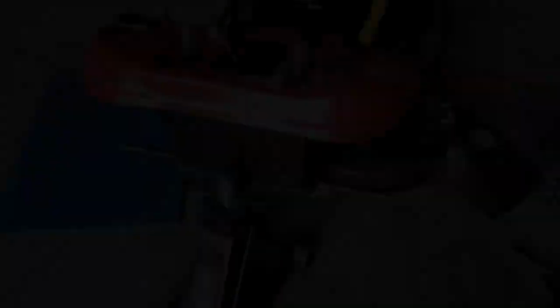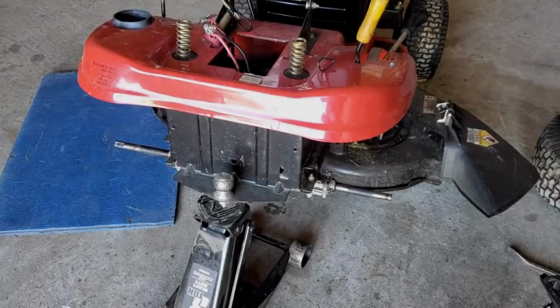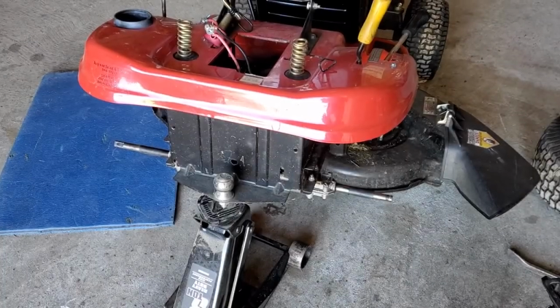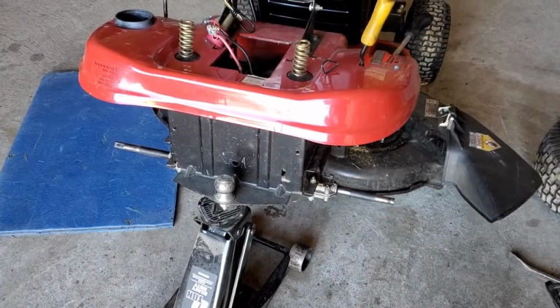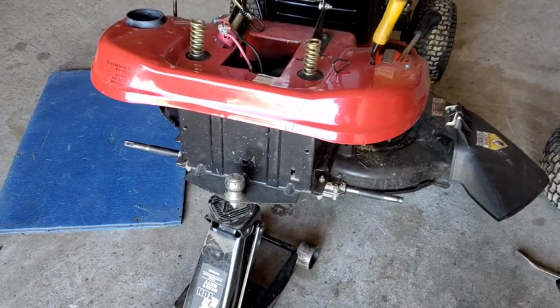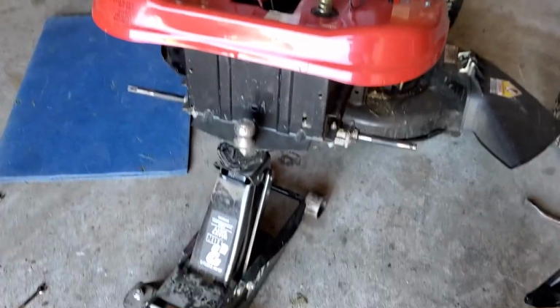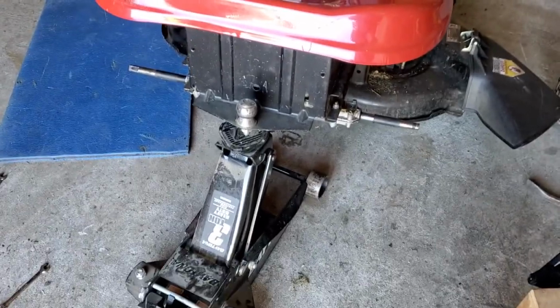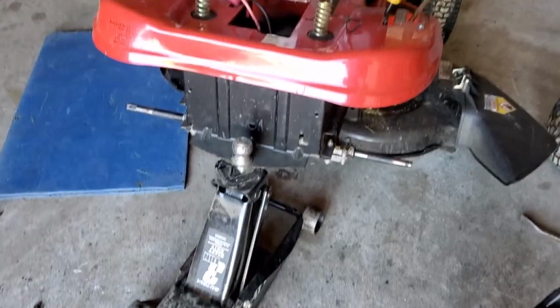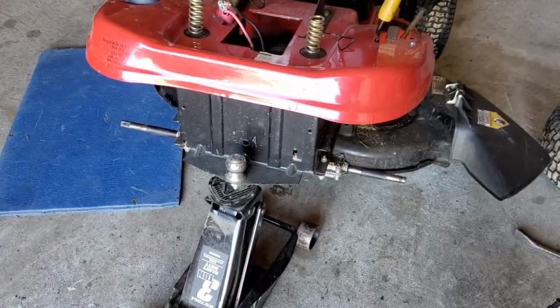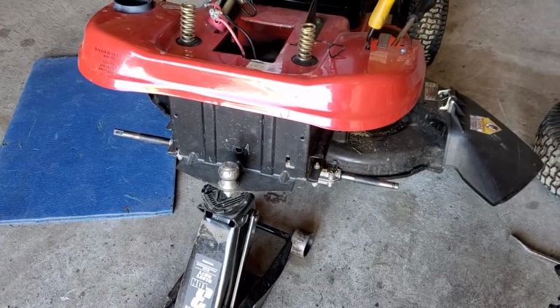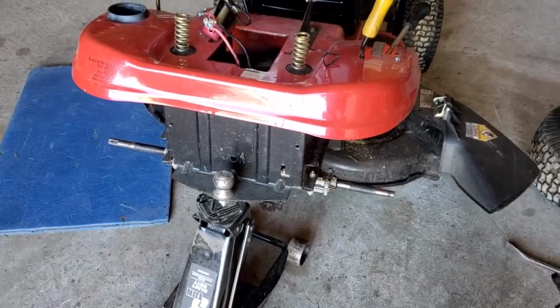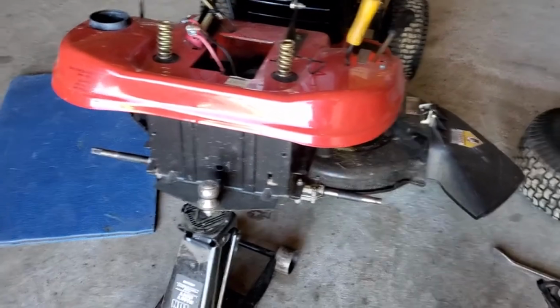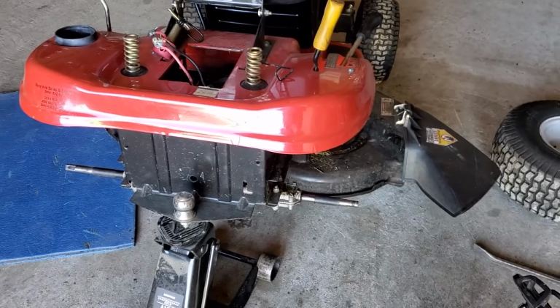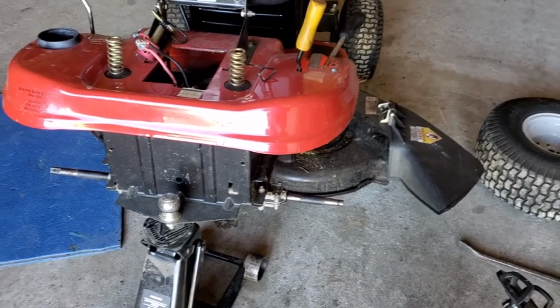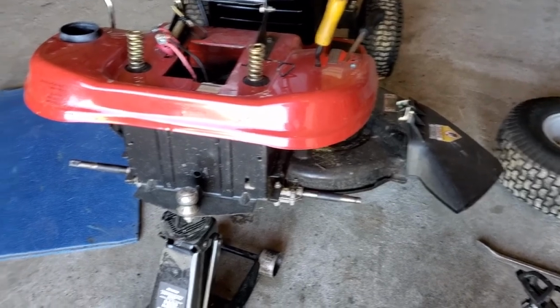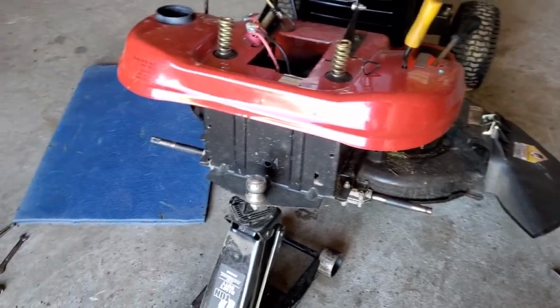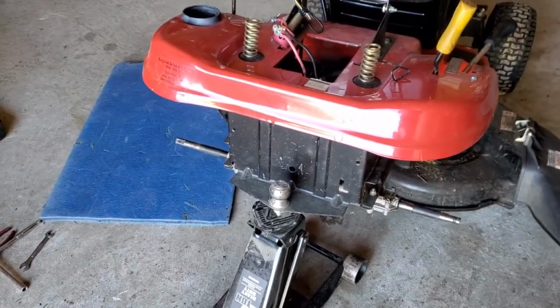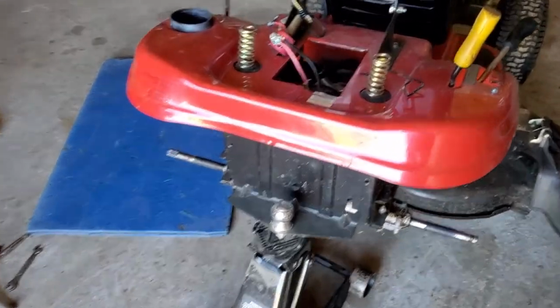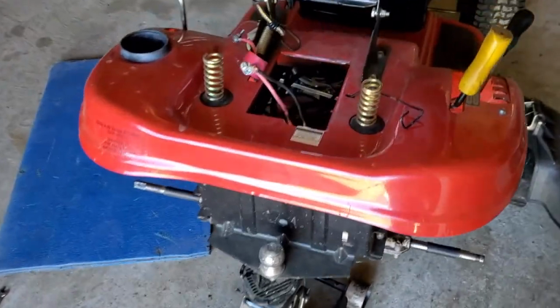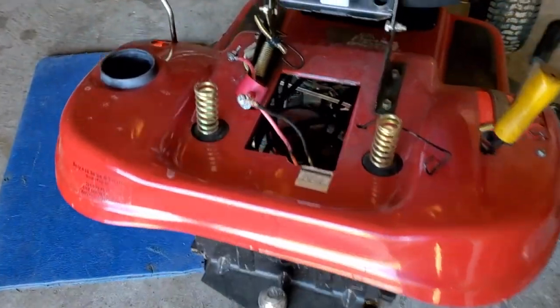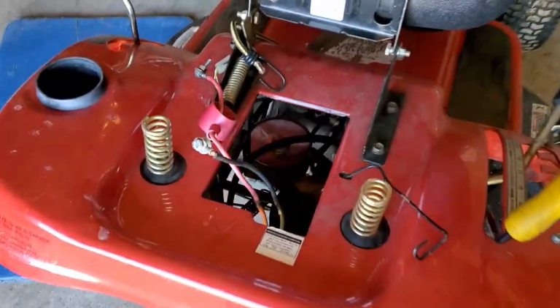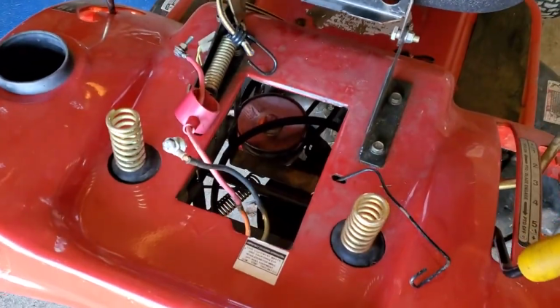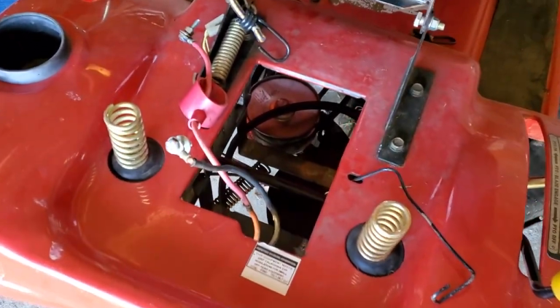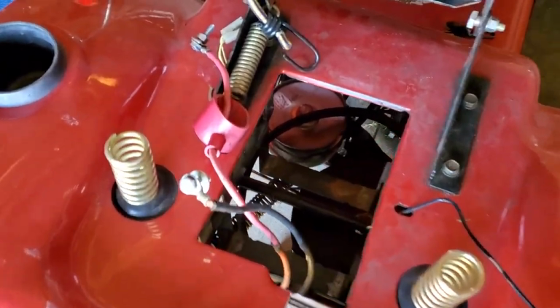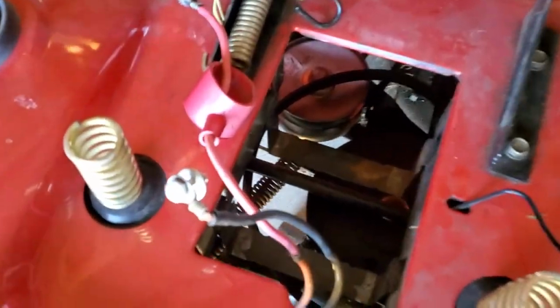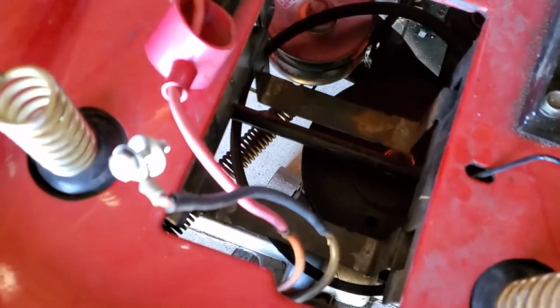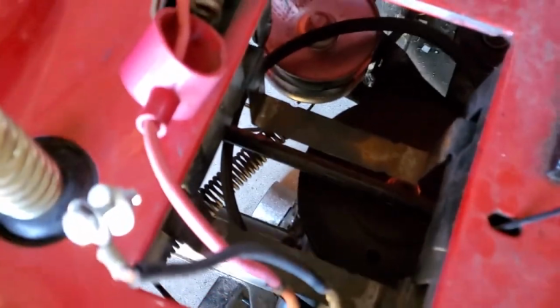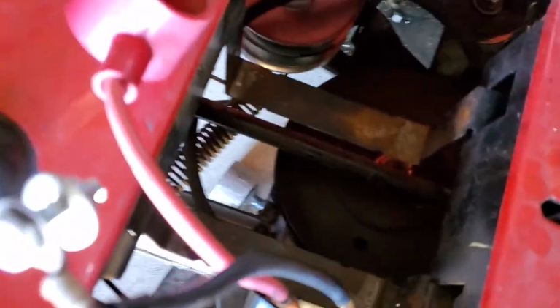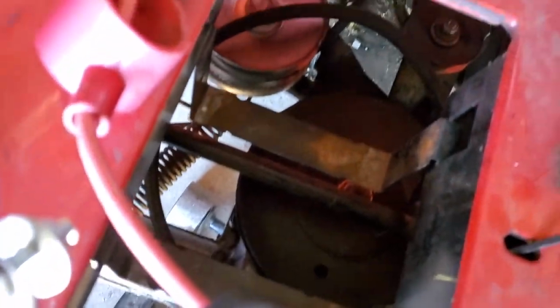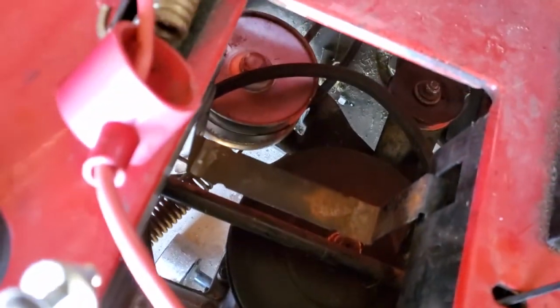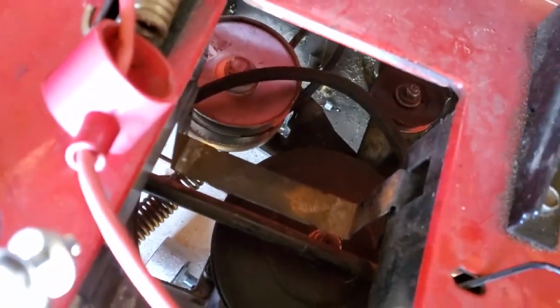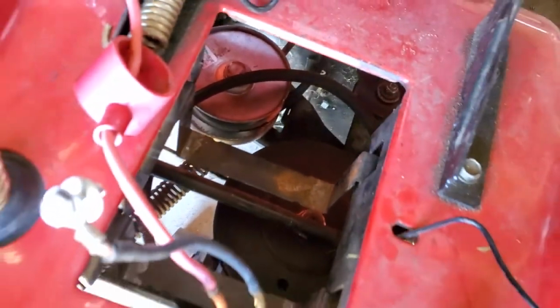First thing you're going to do: jack up the rear end, take your tires off, take your battery out so you can access your belt, then unhook your belts.